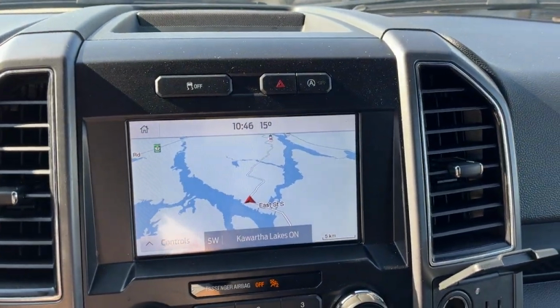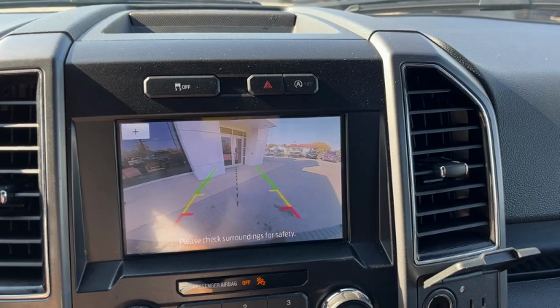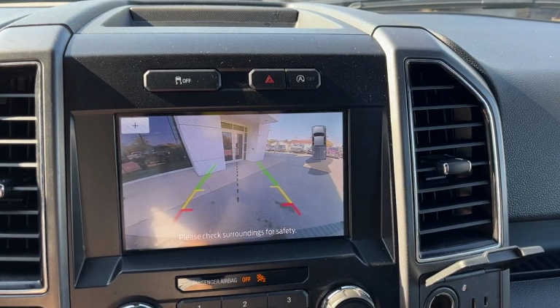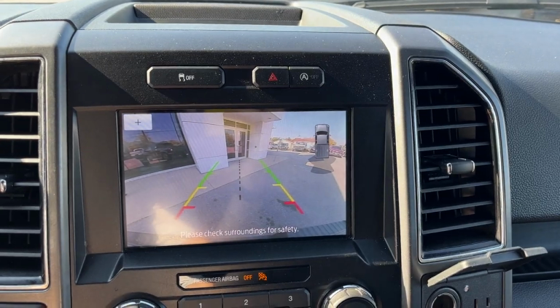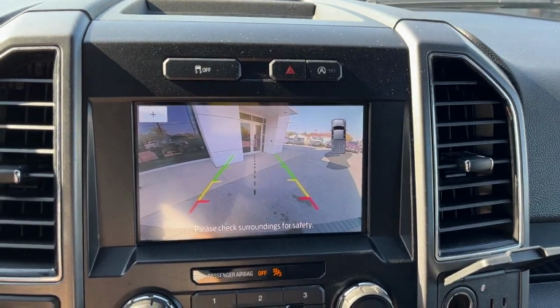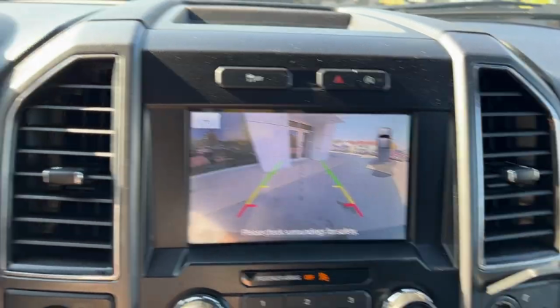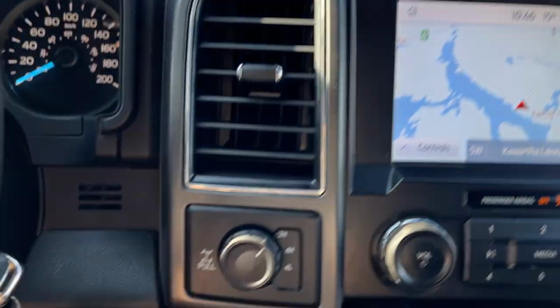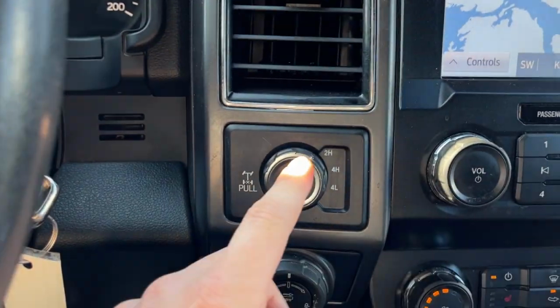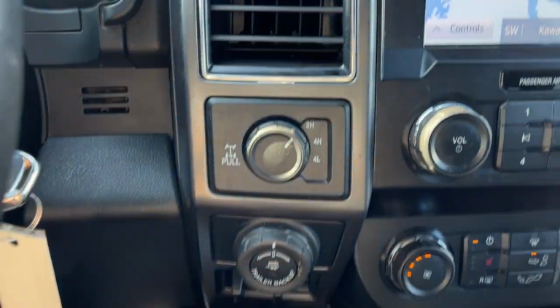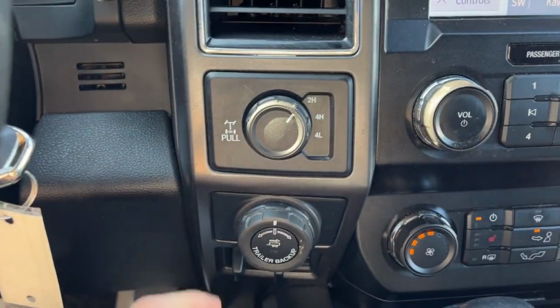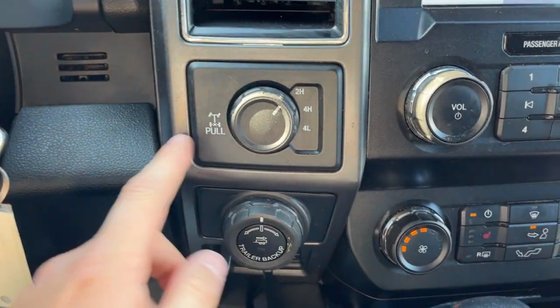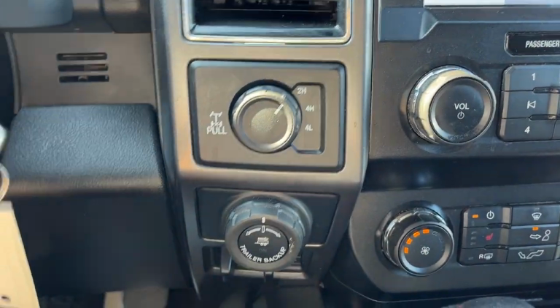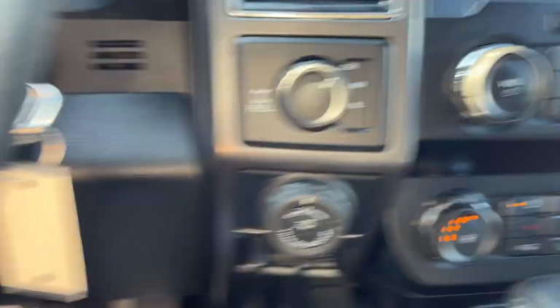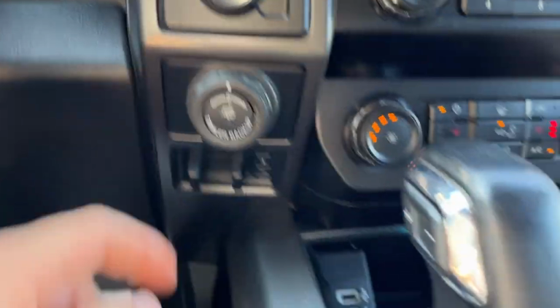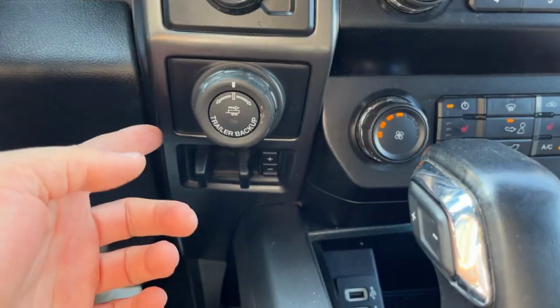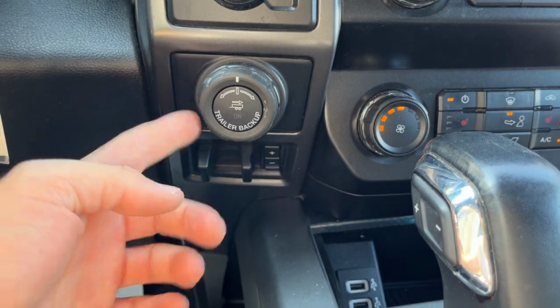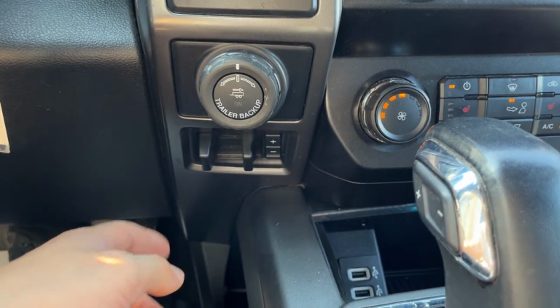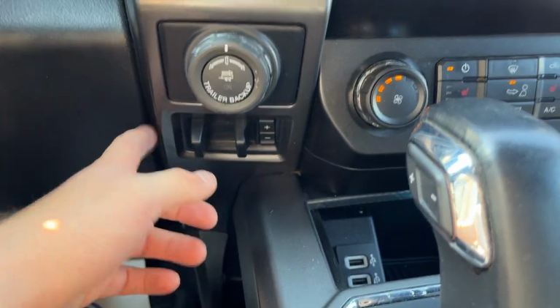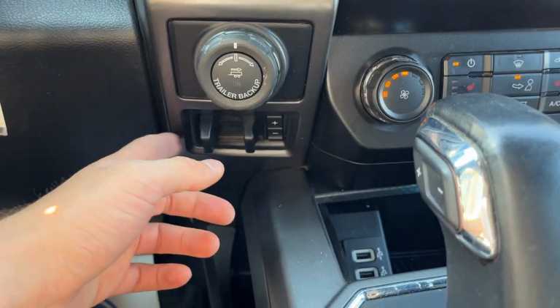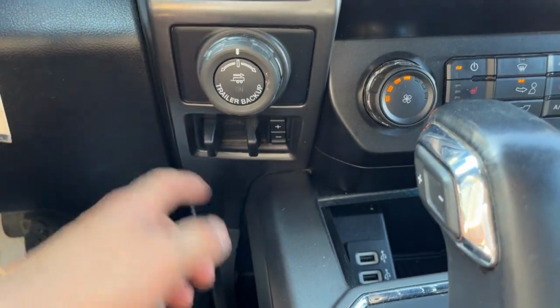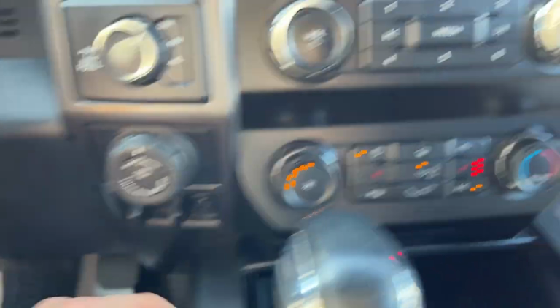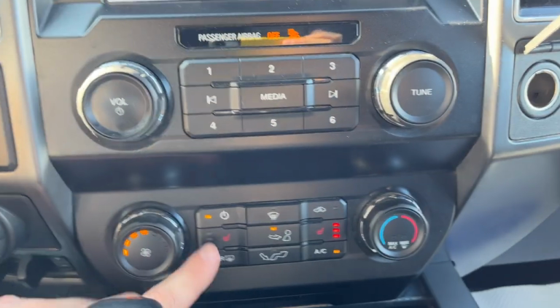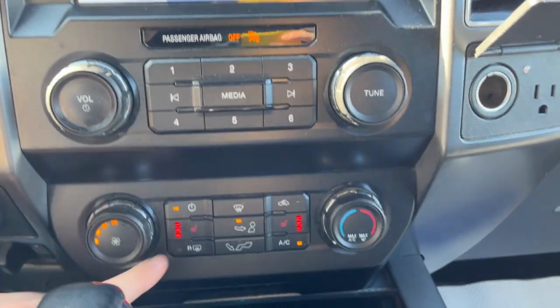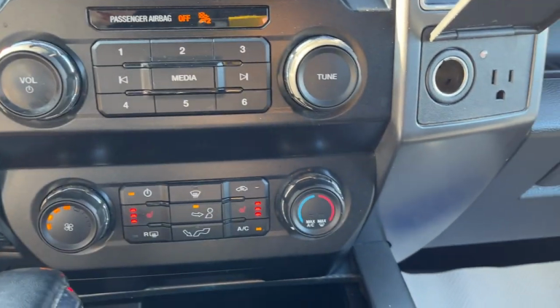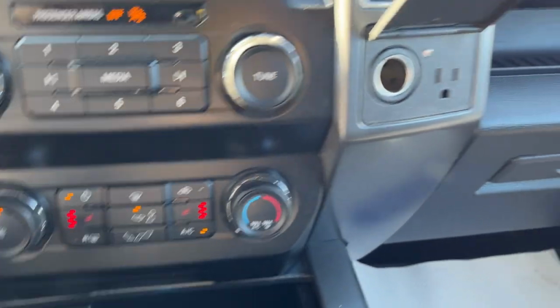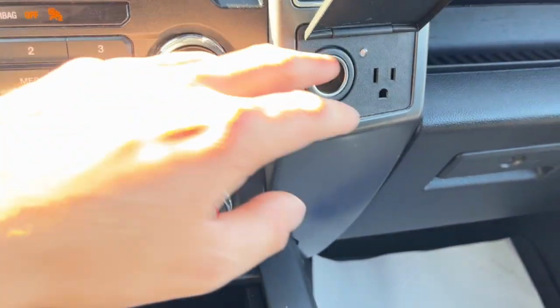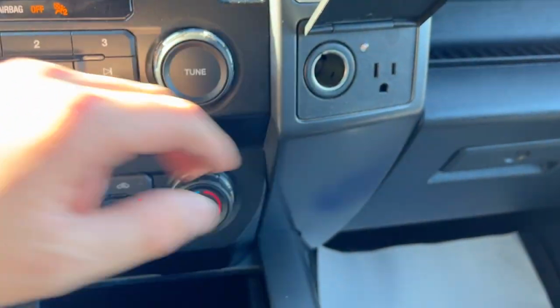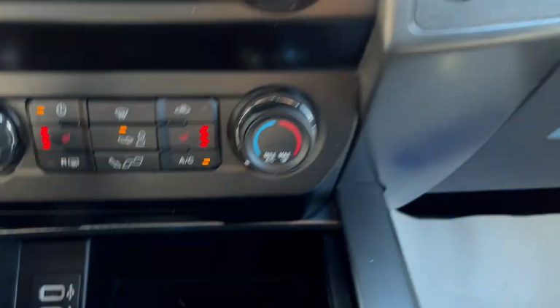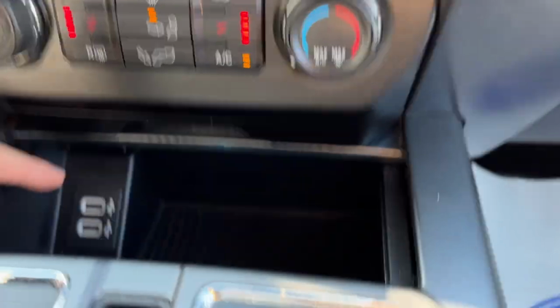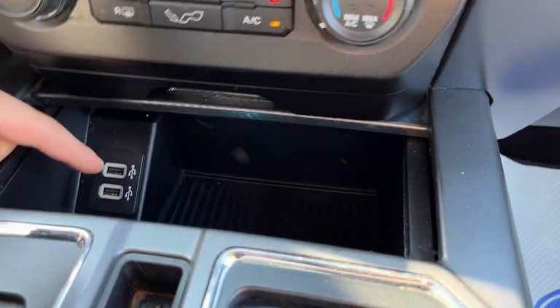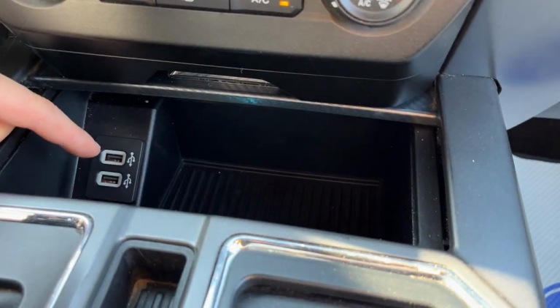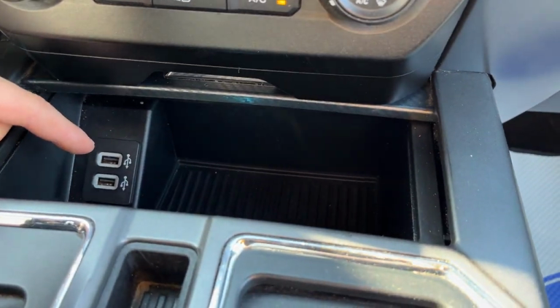If I pop it in reverse, there's your reverse camera. You have your different four-wheel drive modes, you can also lock the rear differential from here, along with your pro trailer backup assist and your integrated brake controller. You do have heated seats and some power options up front including a couple of USBs.